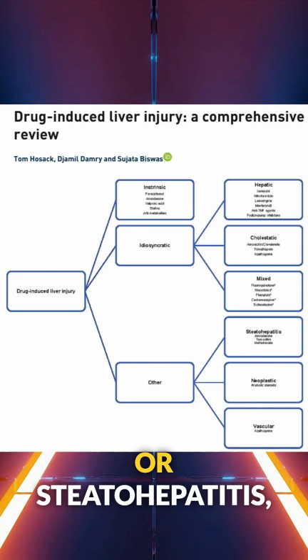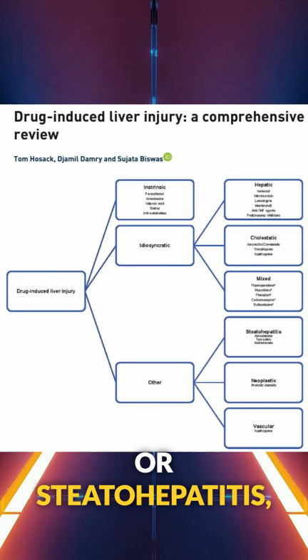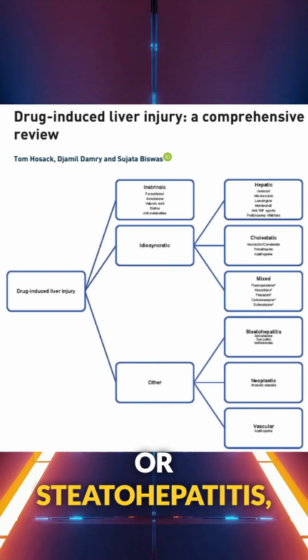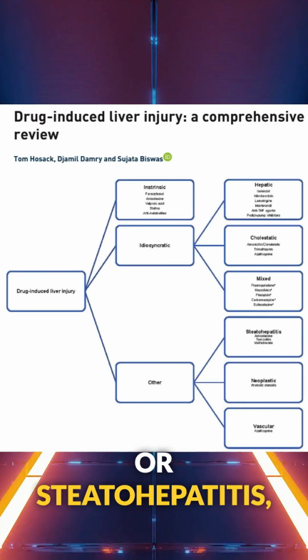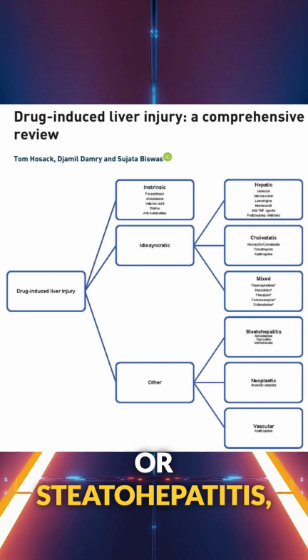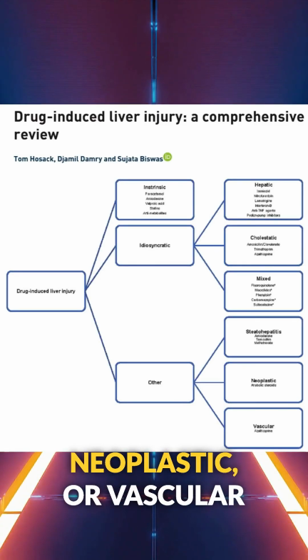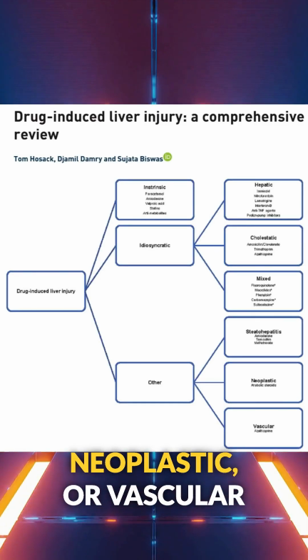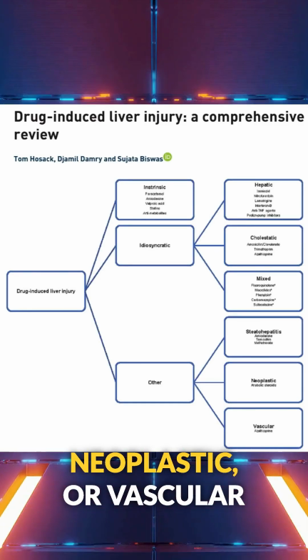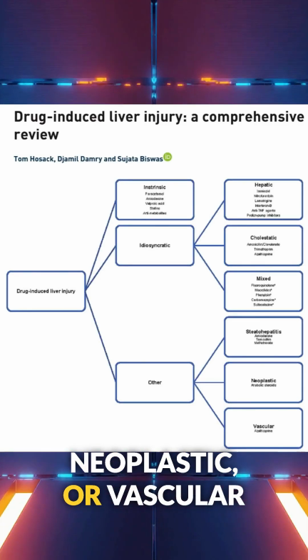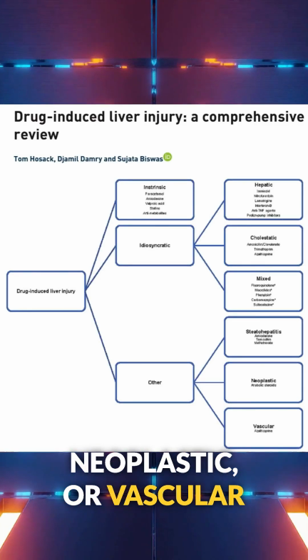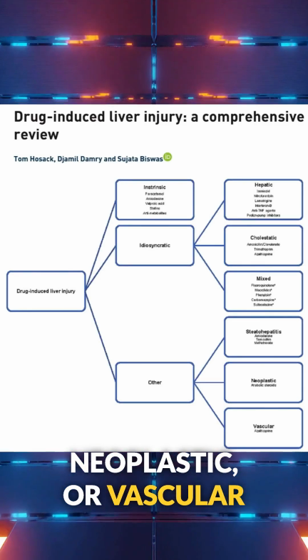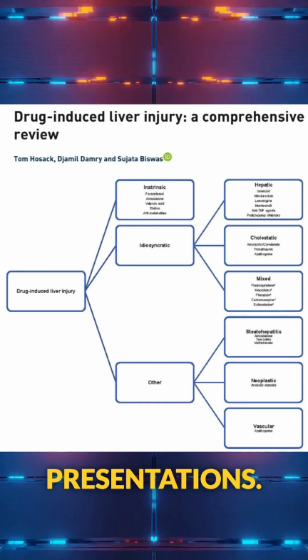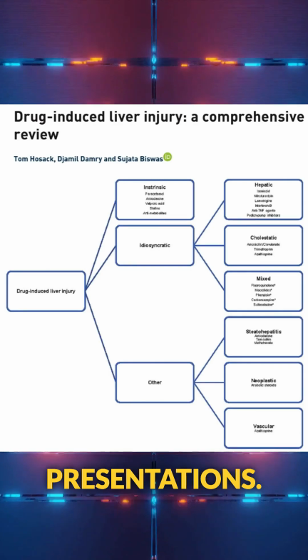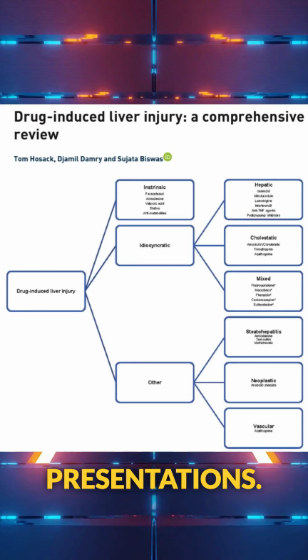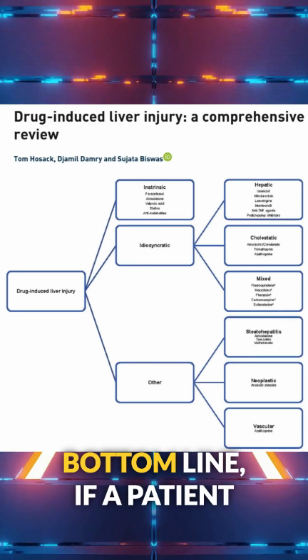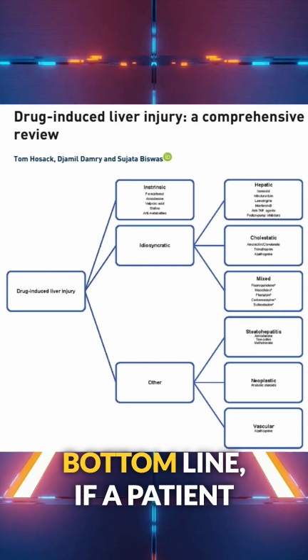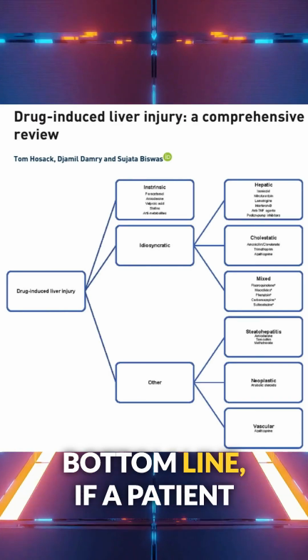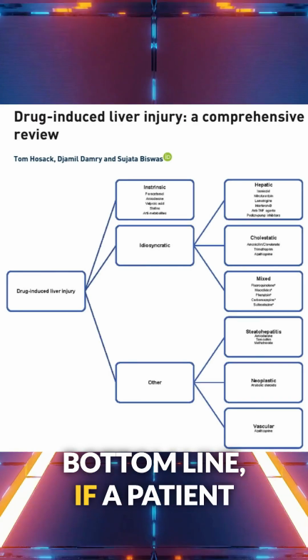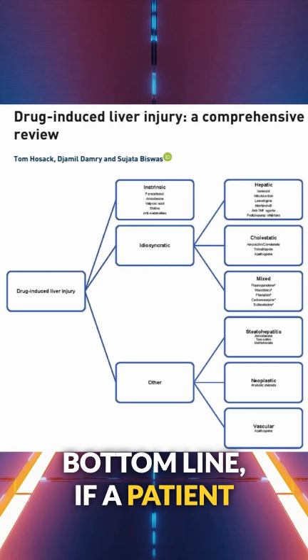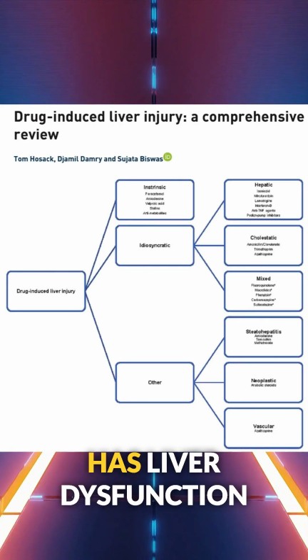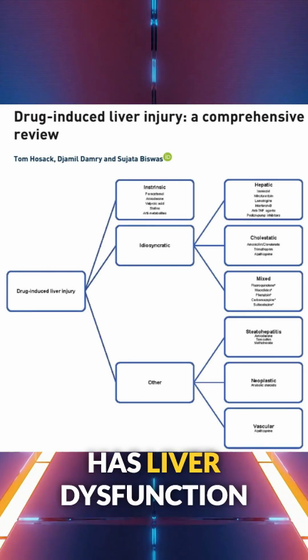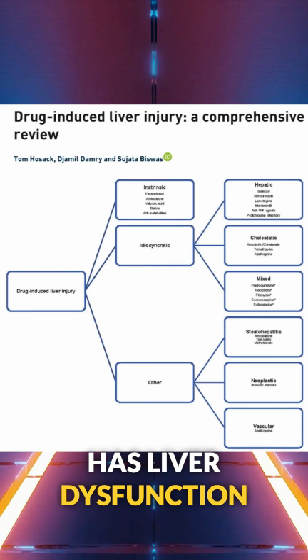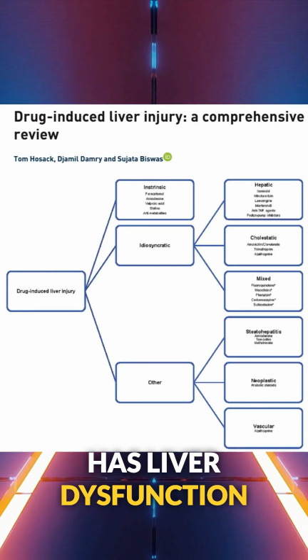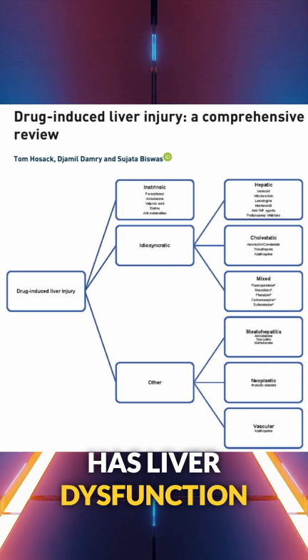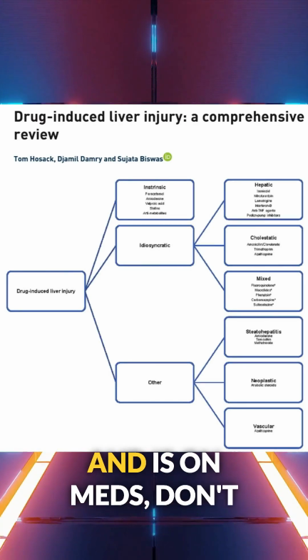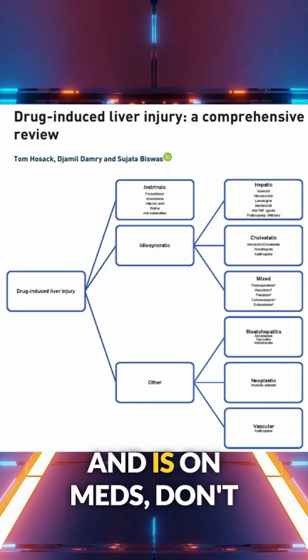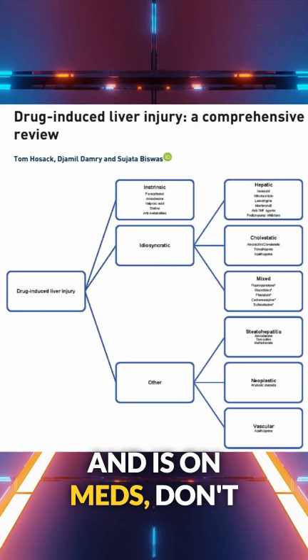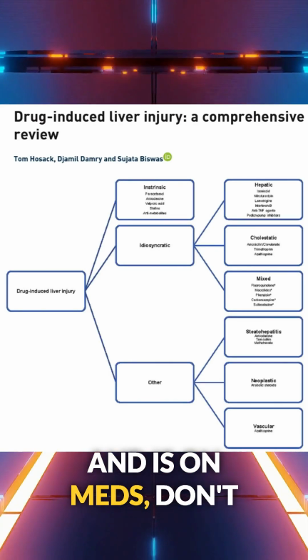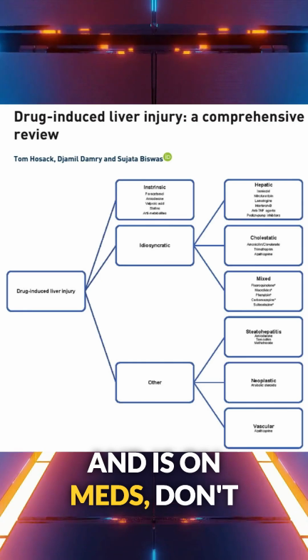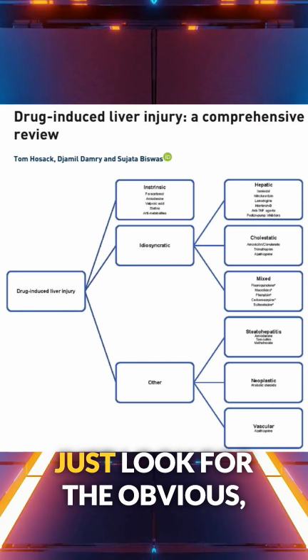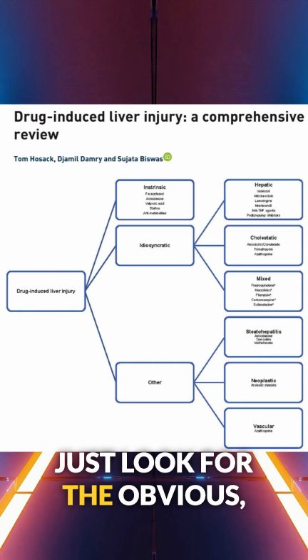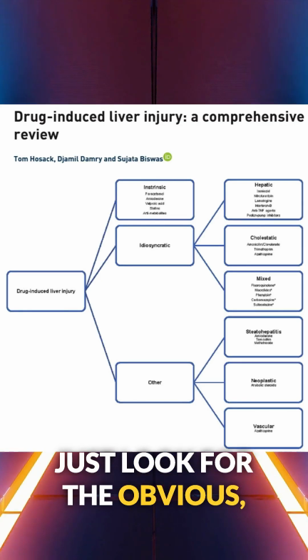Other presentations include steatohepatitis, neoplastic, or vascular patterns. Bottom line: if a patient has liver dysfunction and is on meds, don't just look for the obvious.